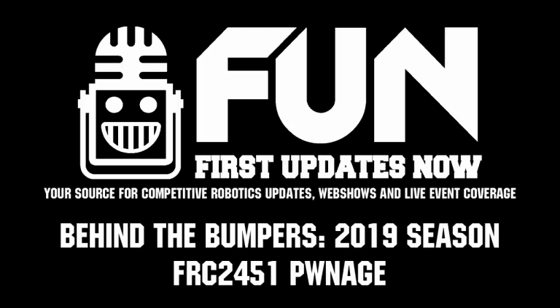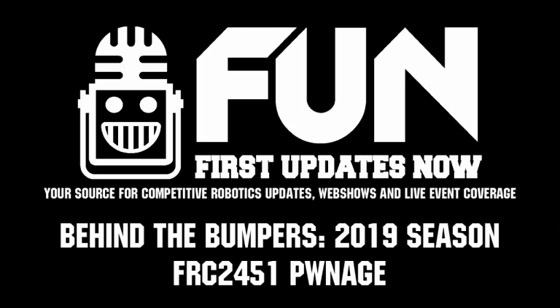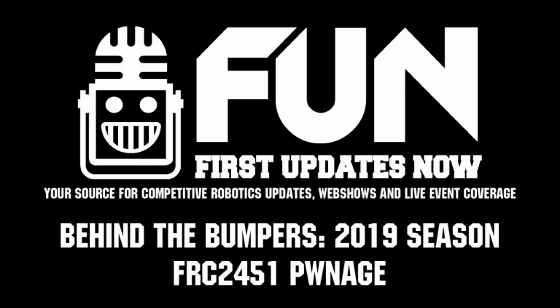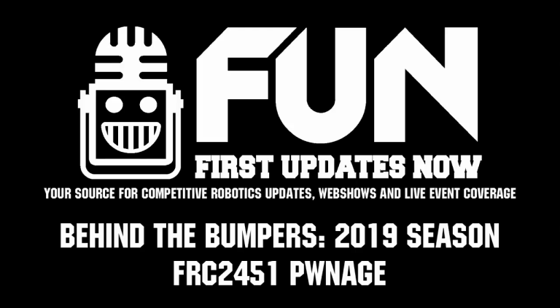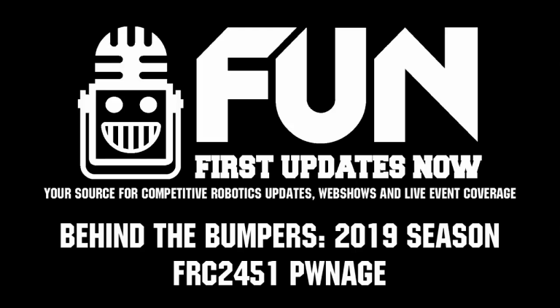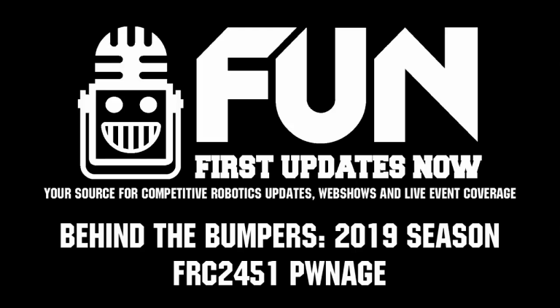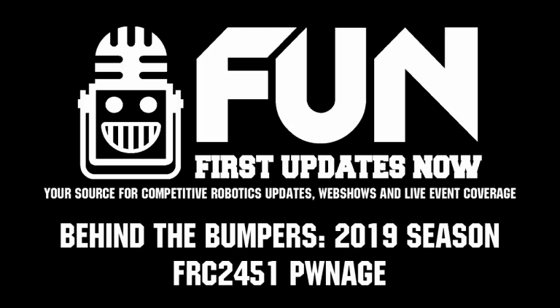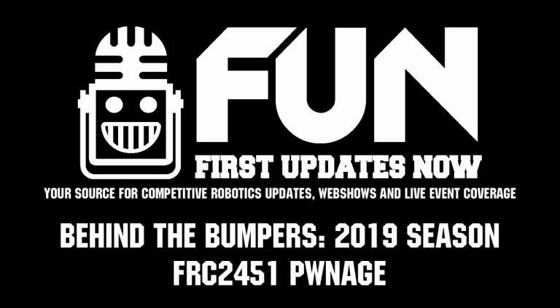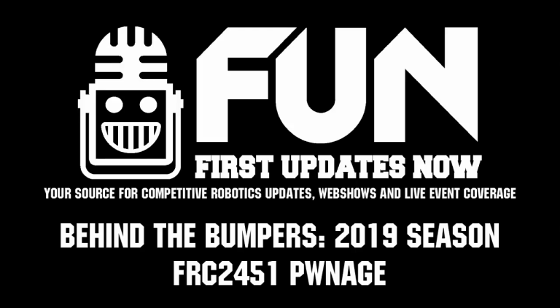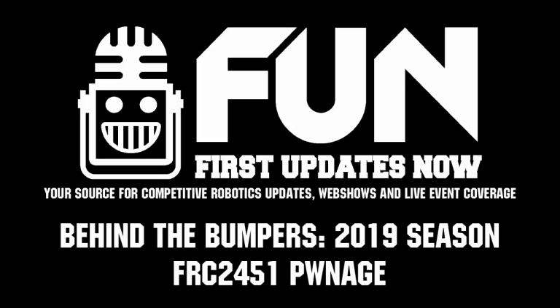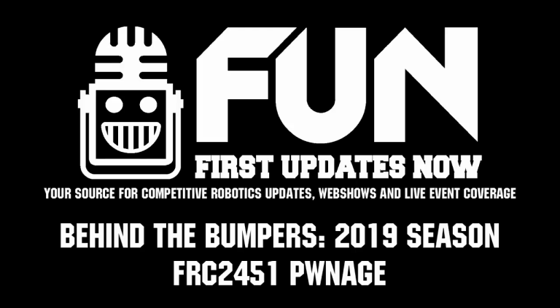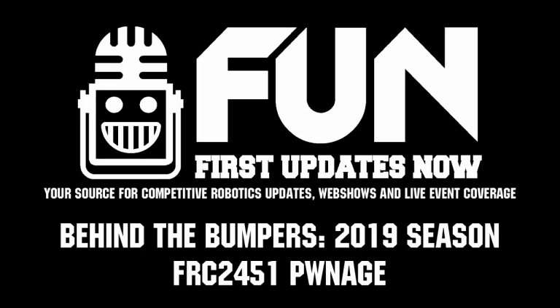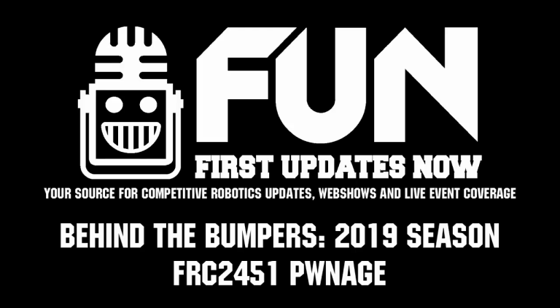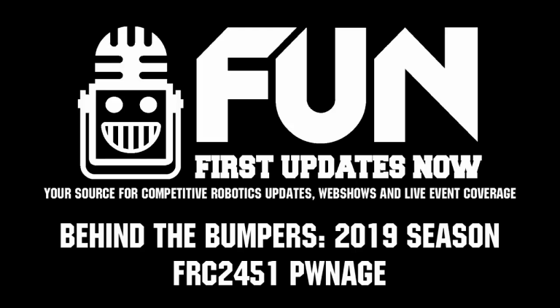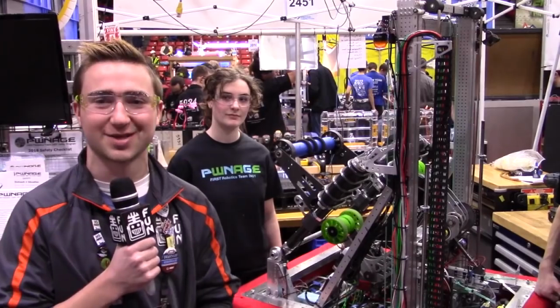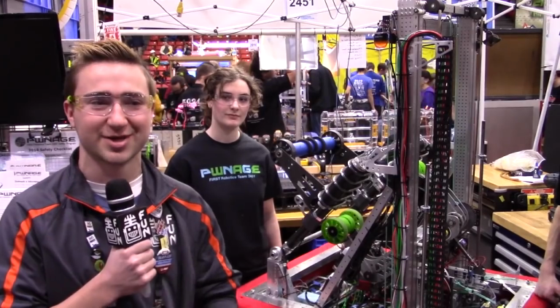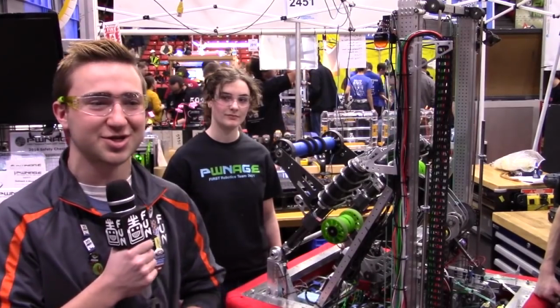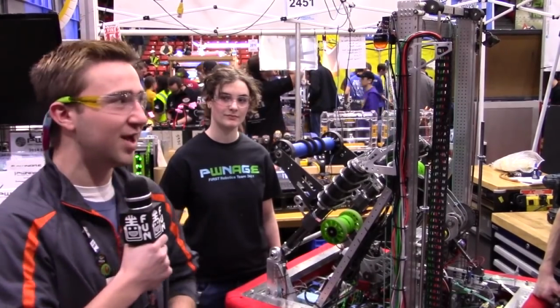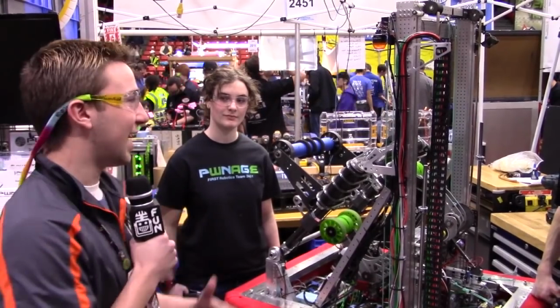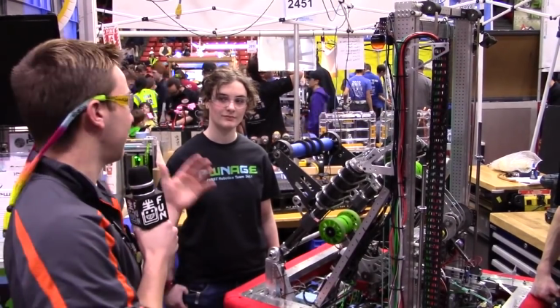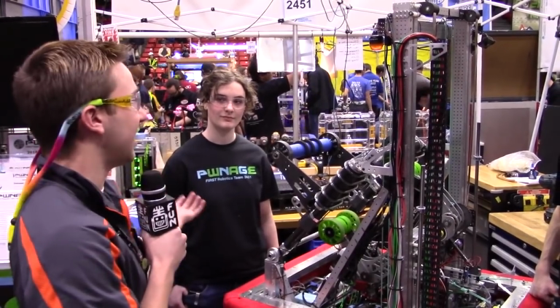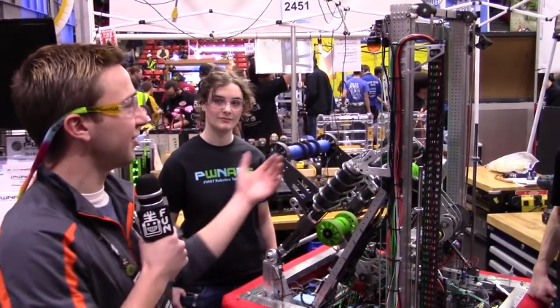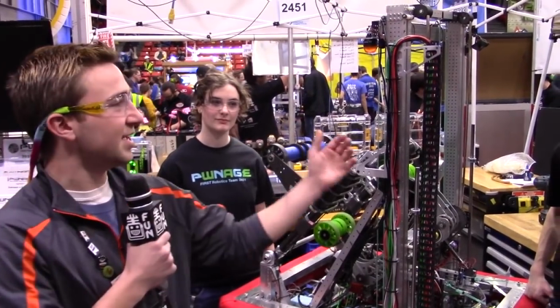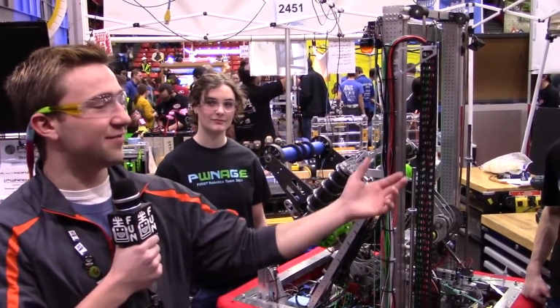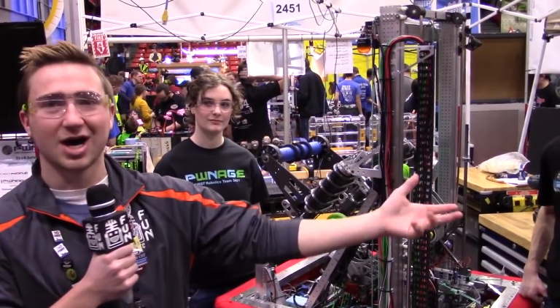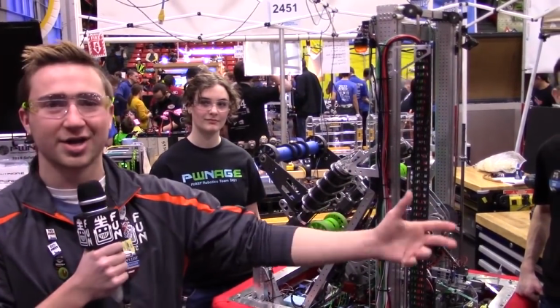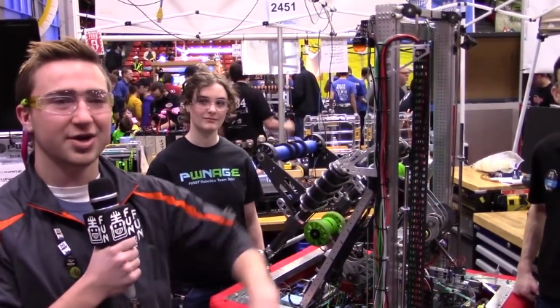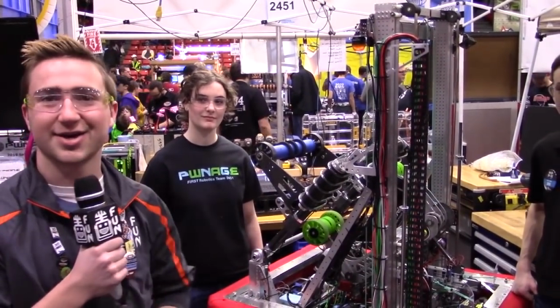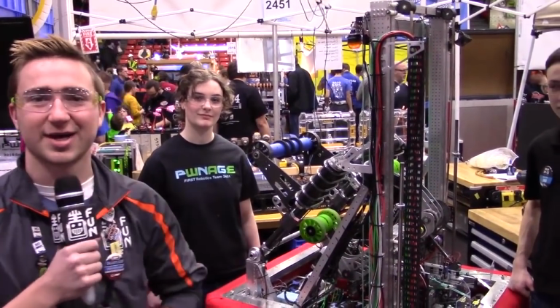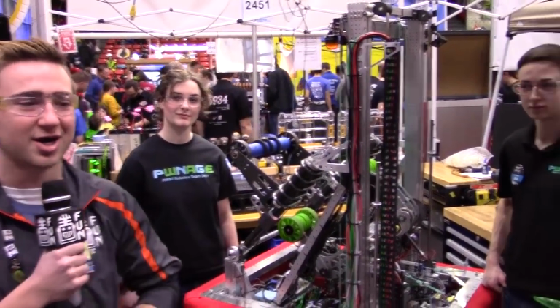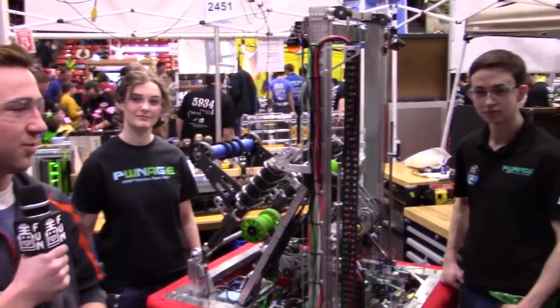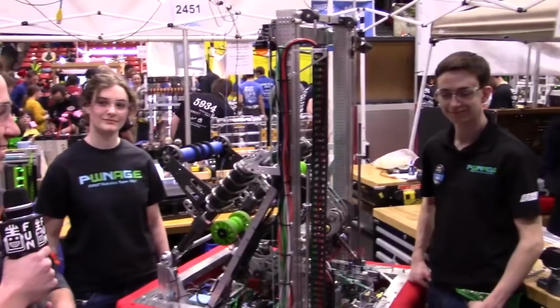Hi, I'm Nathan reporting for First Updates Now. I'm here with 2451 Pwnage at the Midwest Regional. I'm here with Evelyn, David, and Colin. They're going to tell us about their awesome robot today.